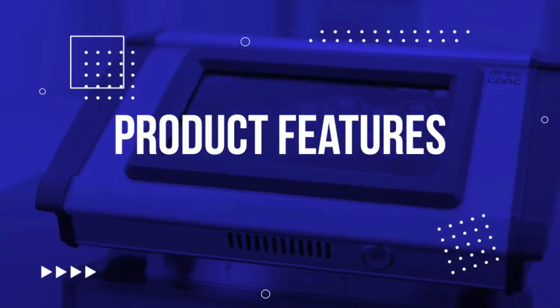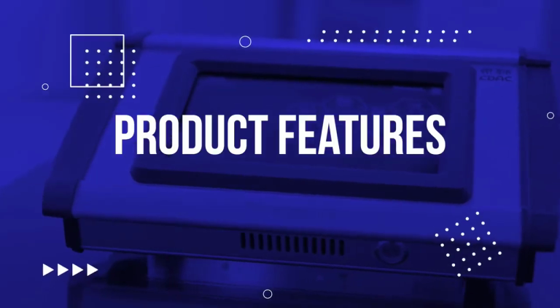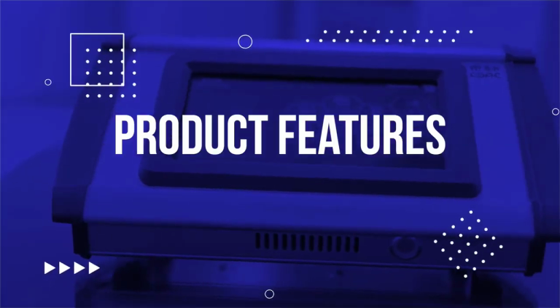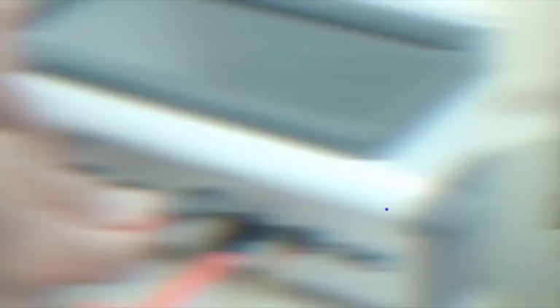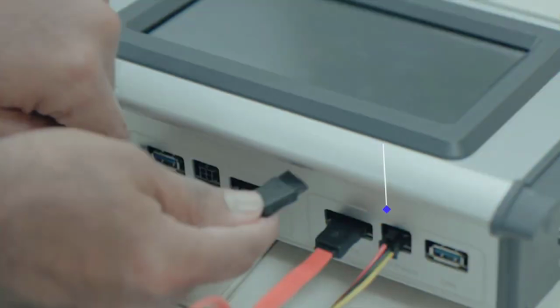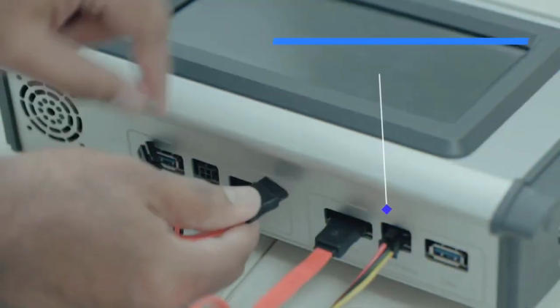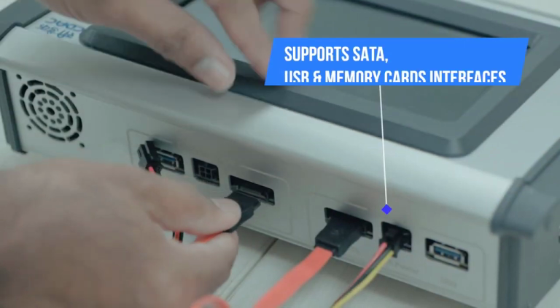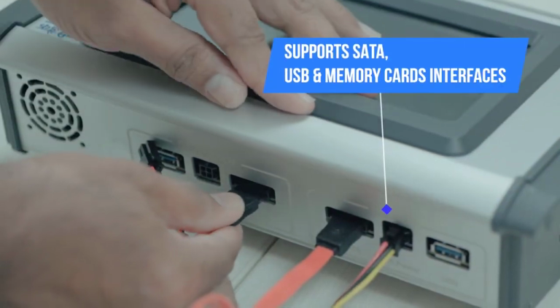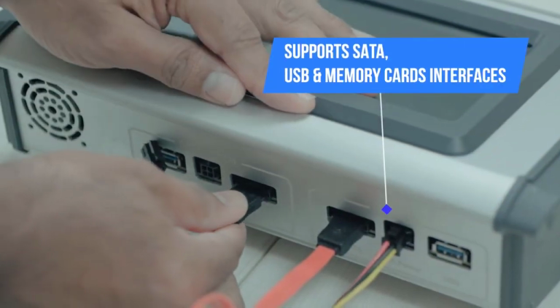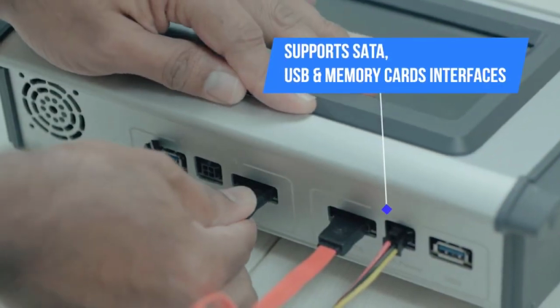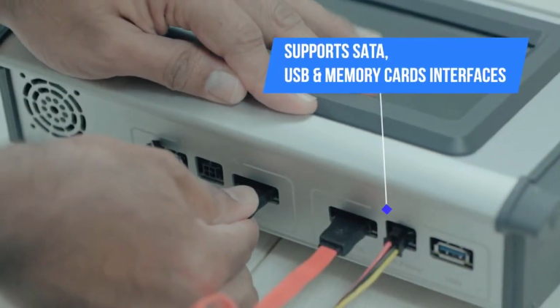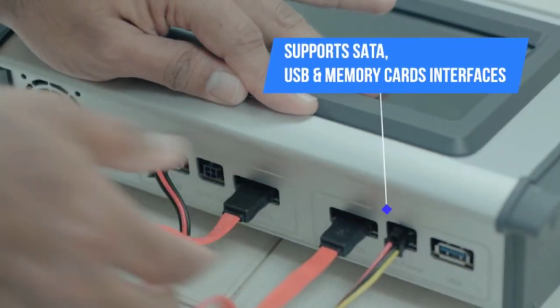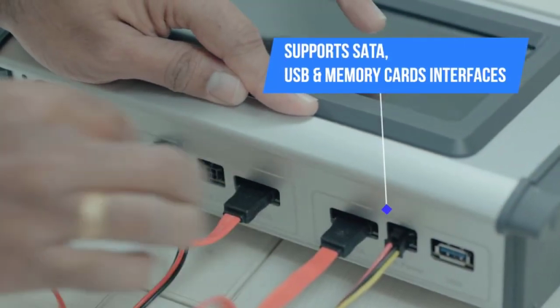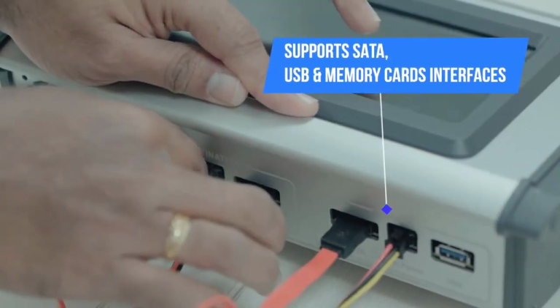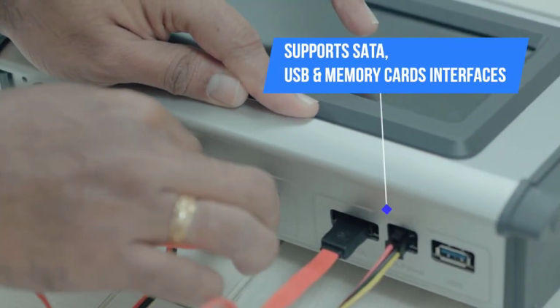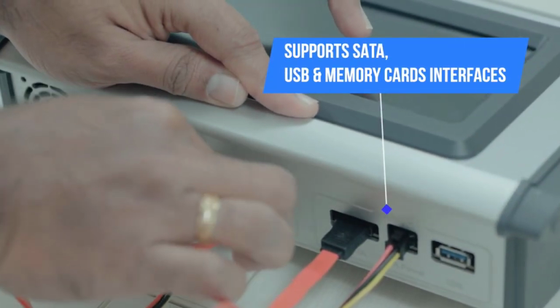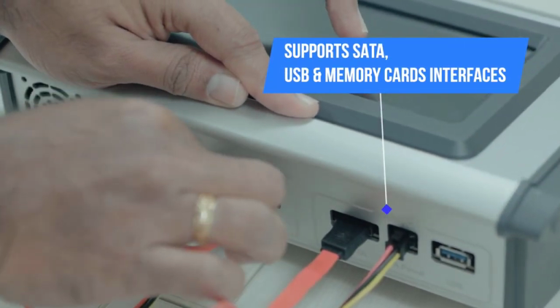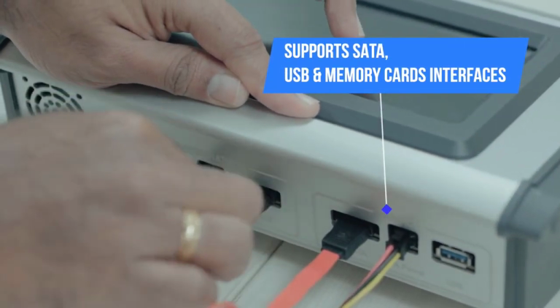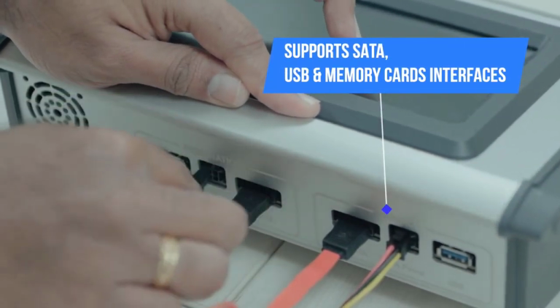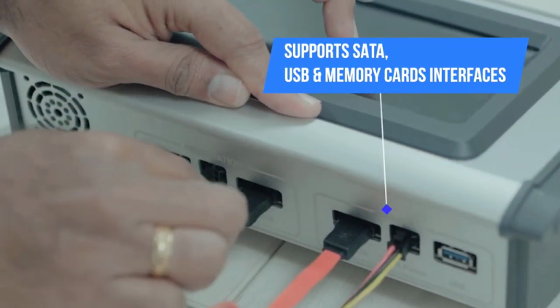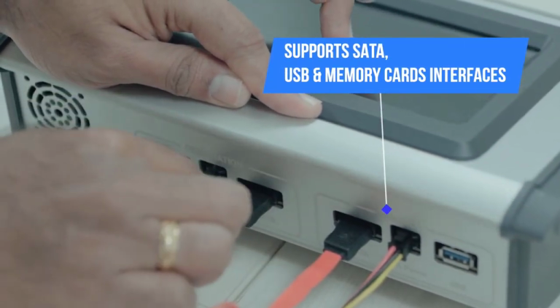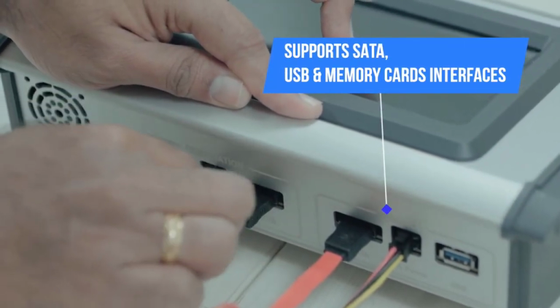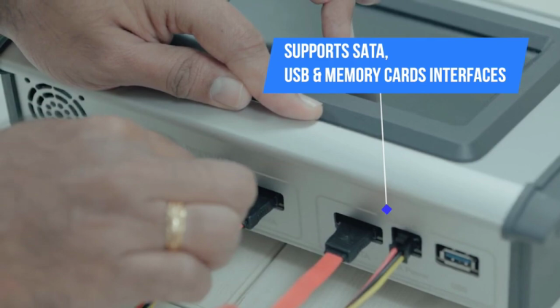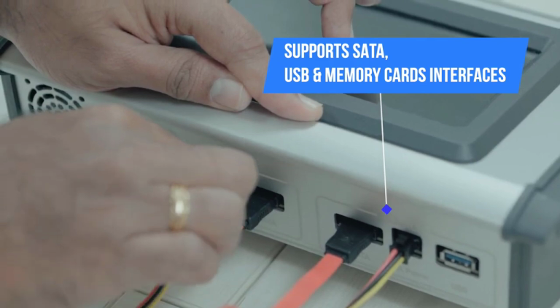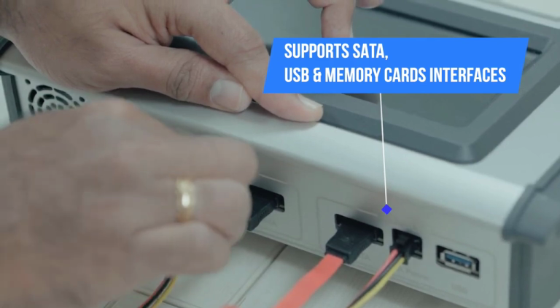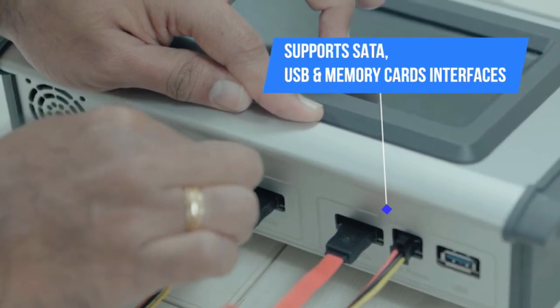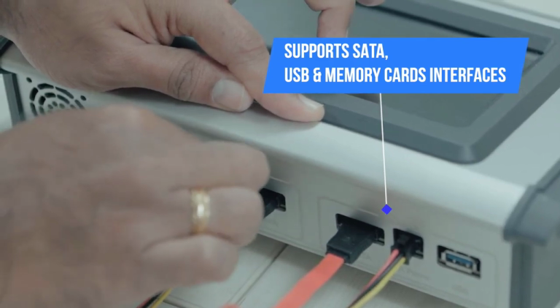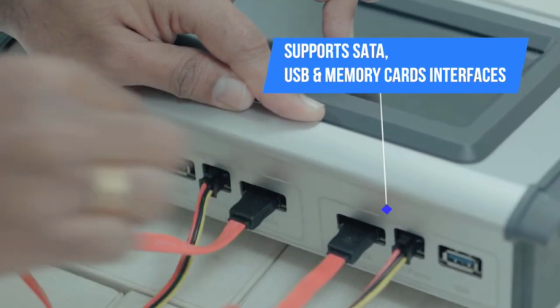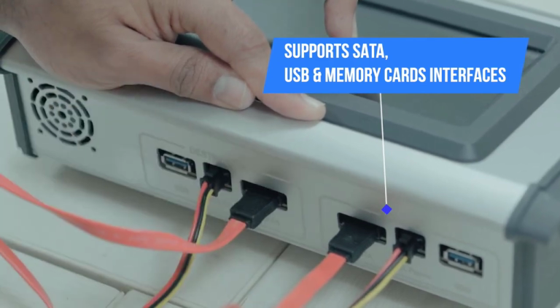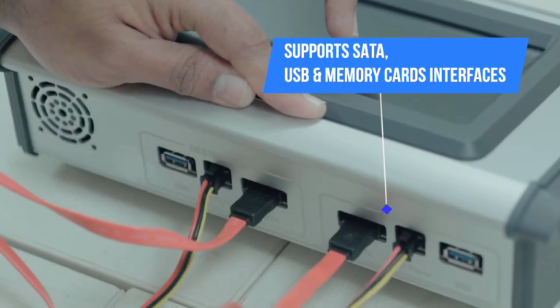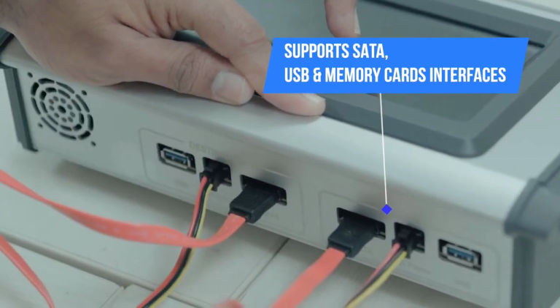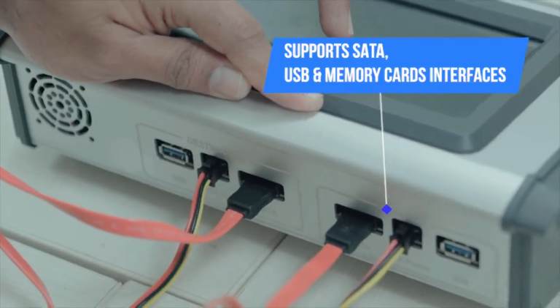Product features: Supports source storage media with interfaces including SATA, USB, IDE, Mini SATA, Micro SATA, and memory cards.